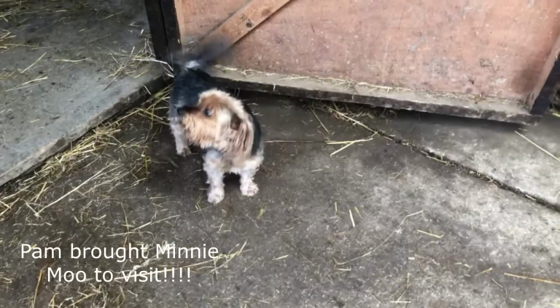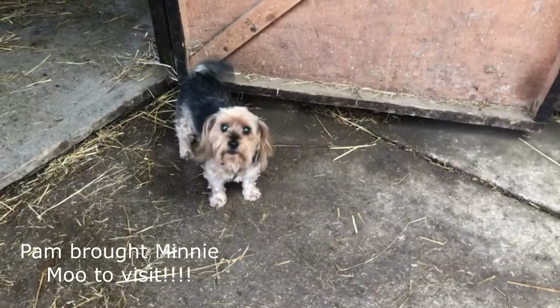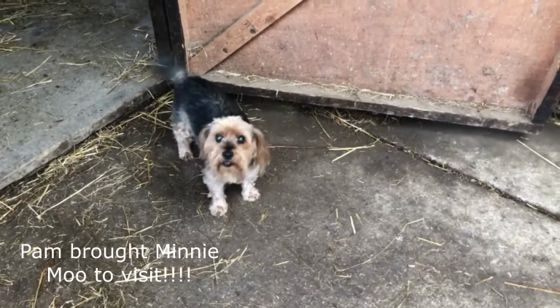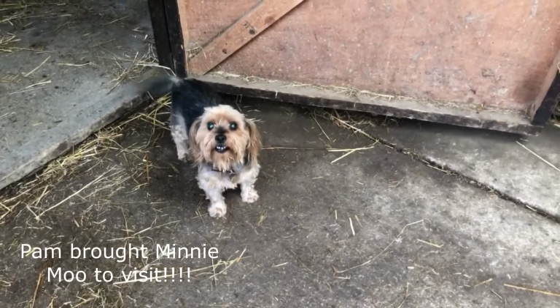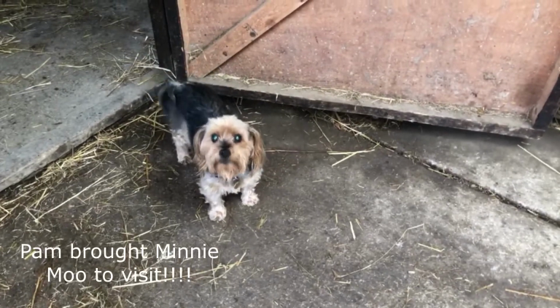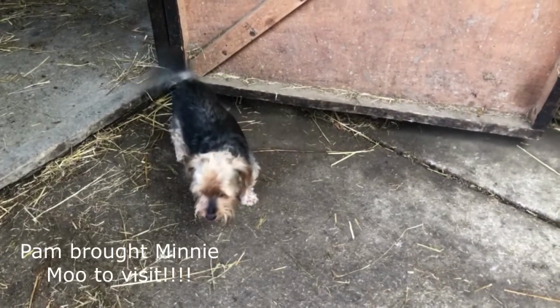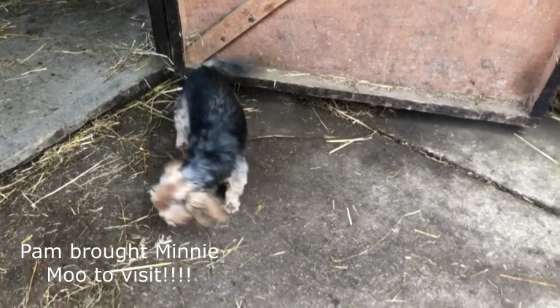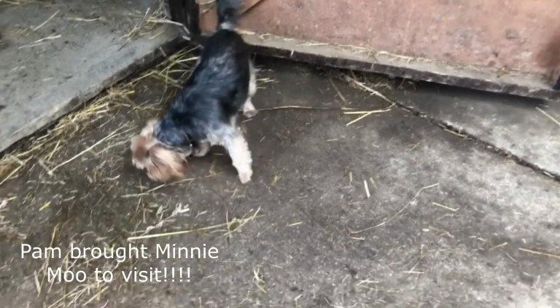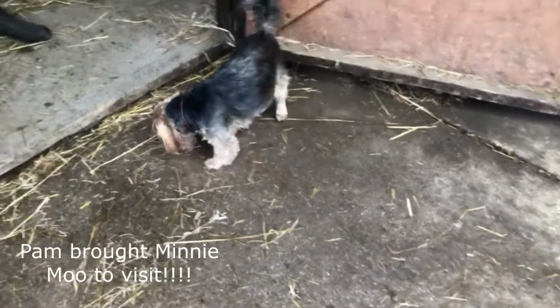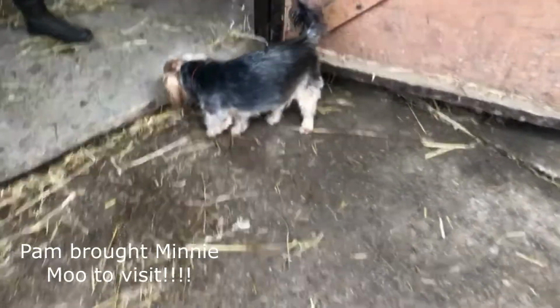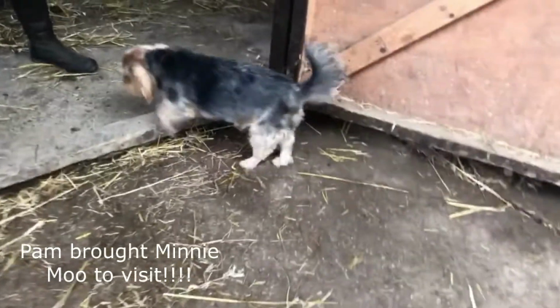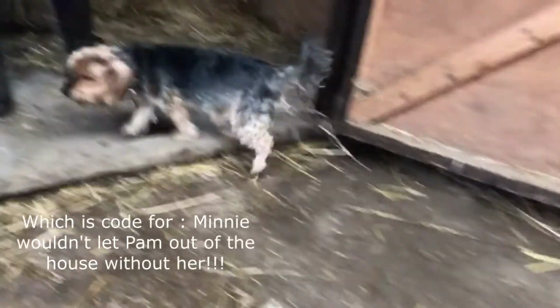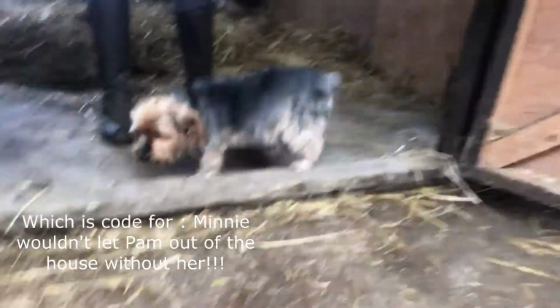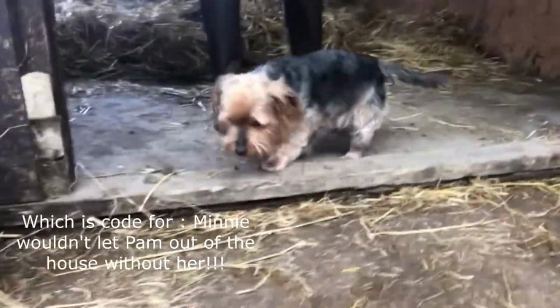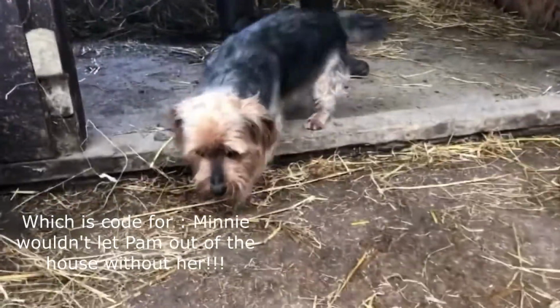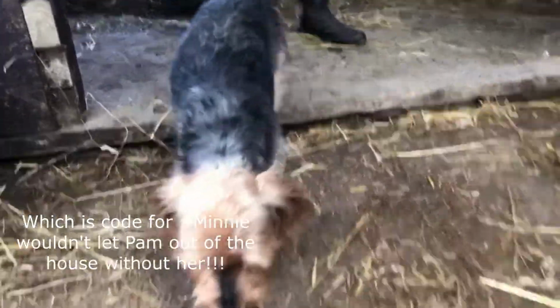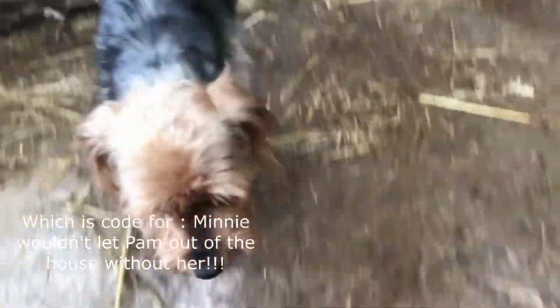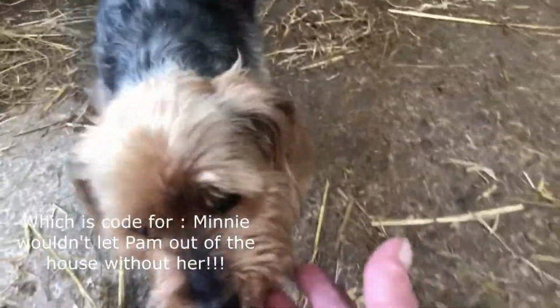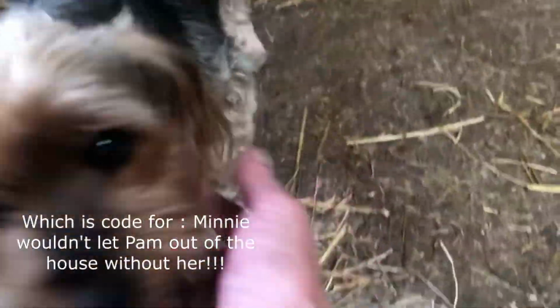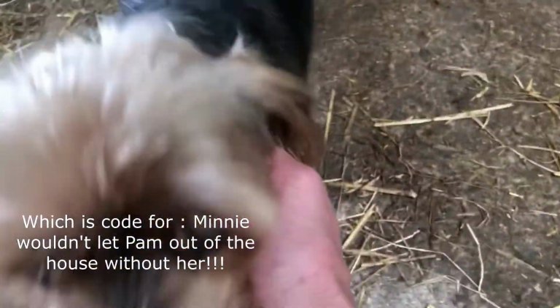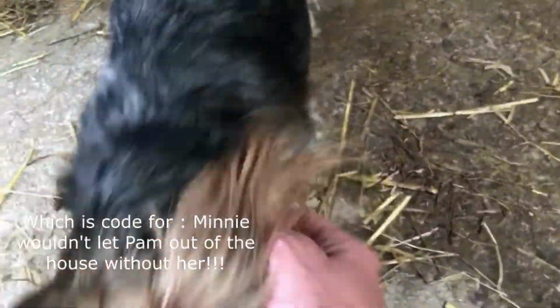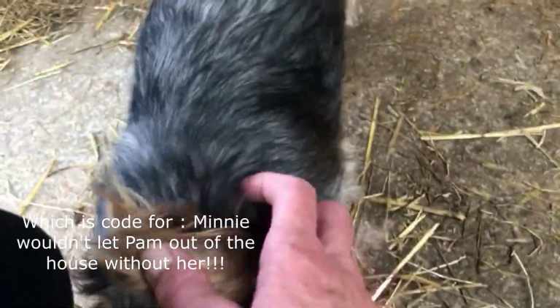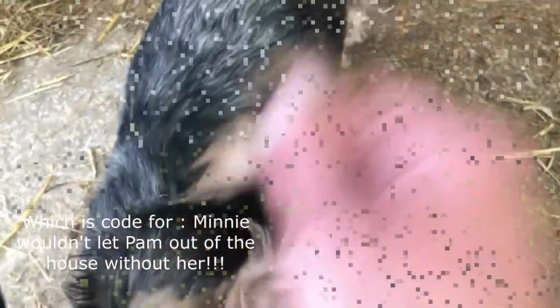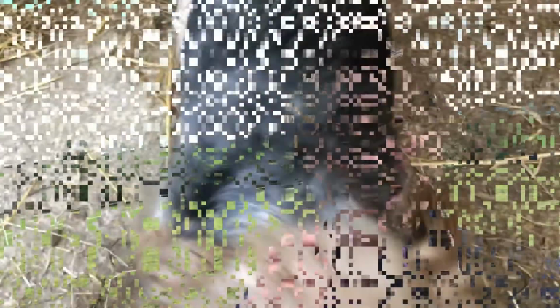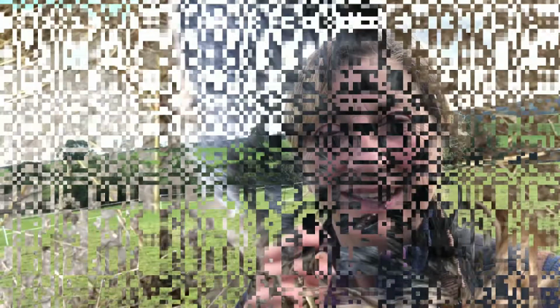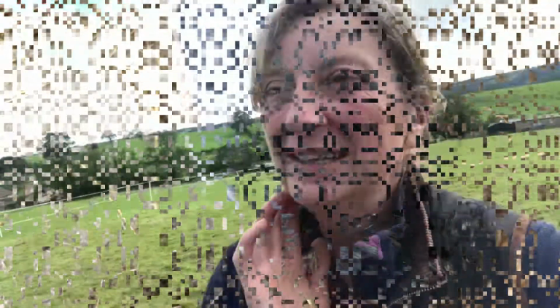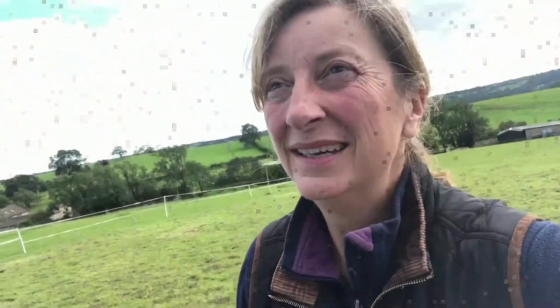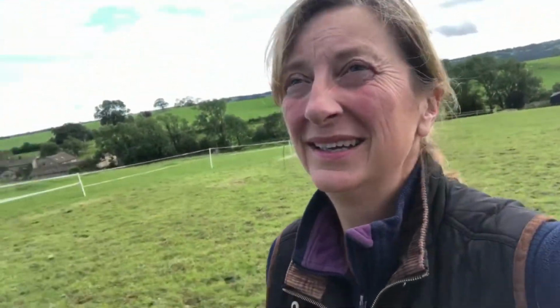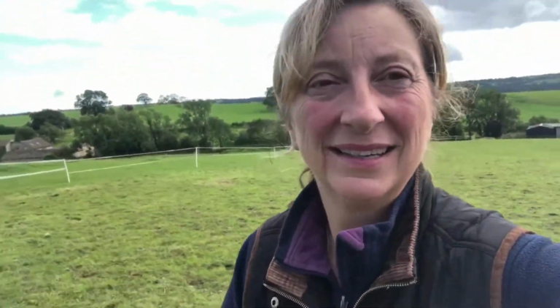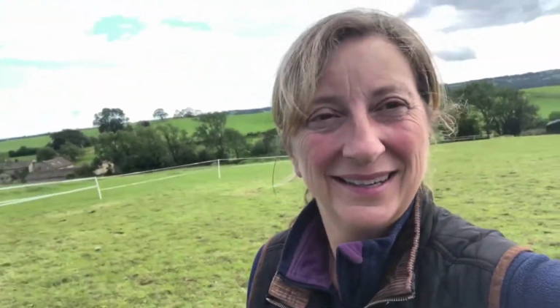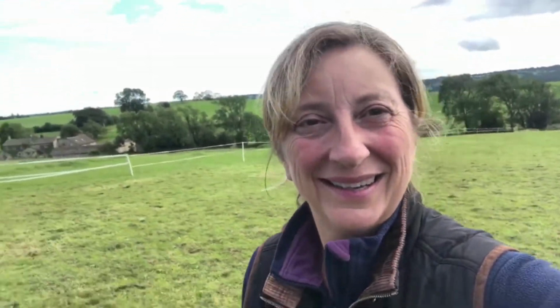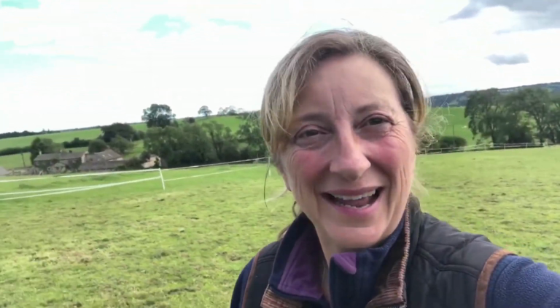Hello. Little Minnie. Hello. Do you know what she thinks we are?